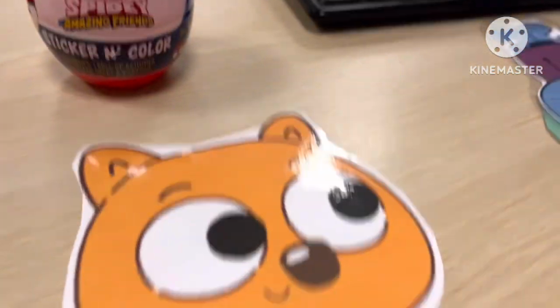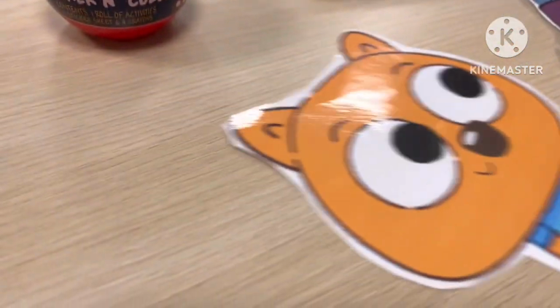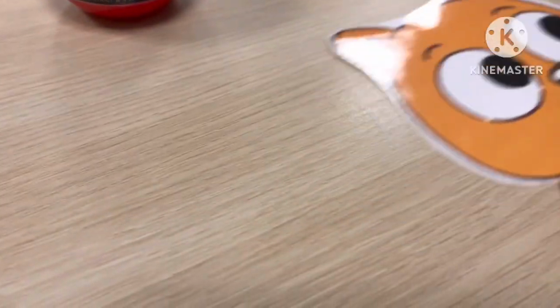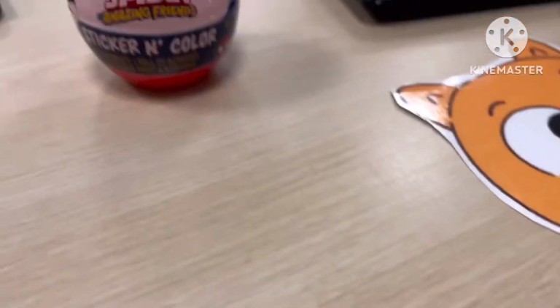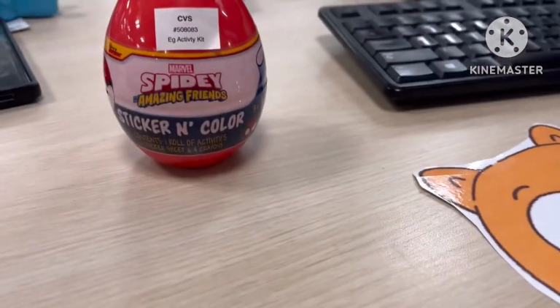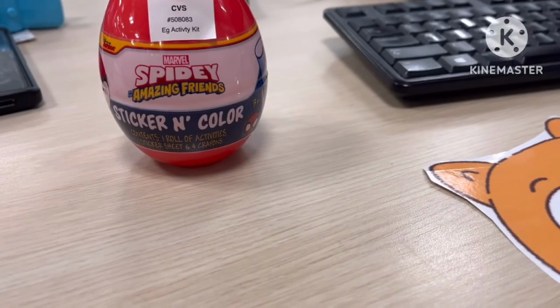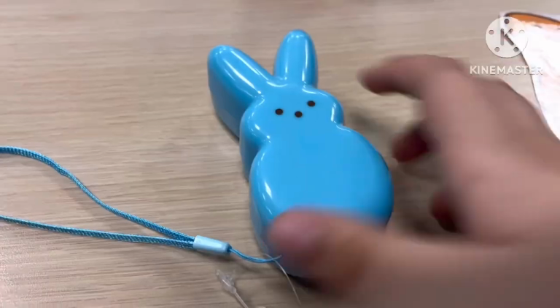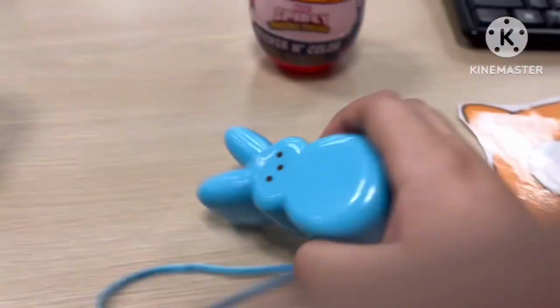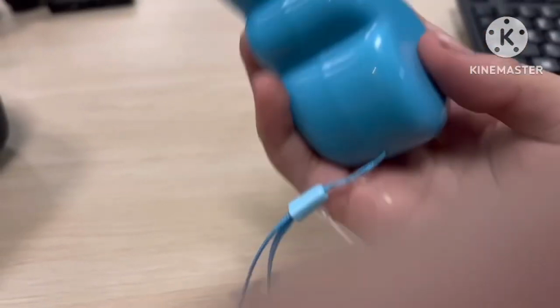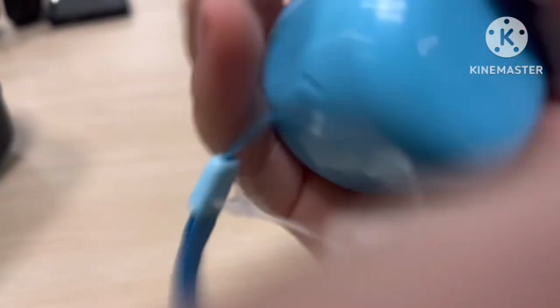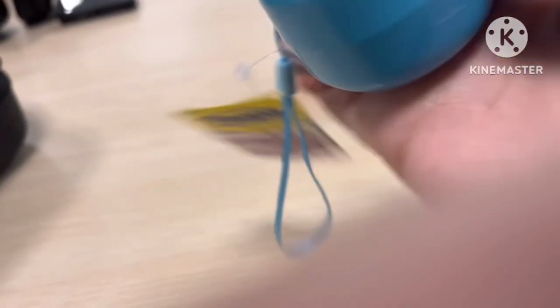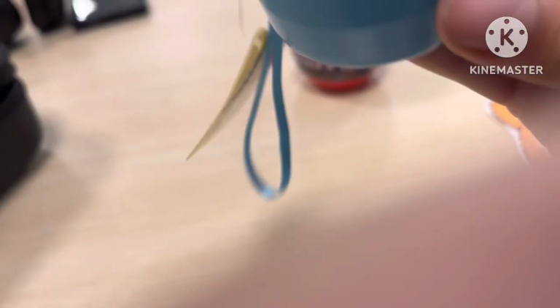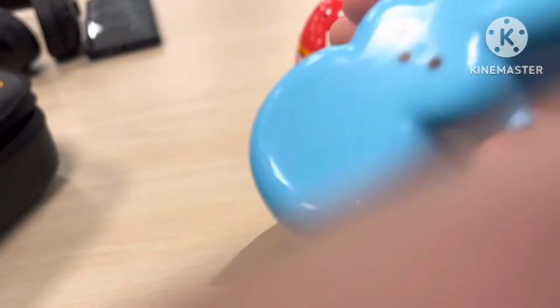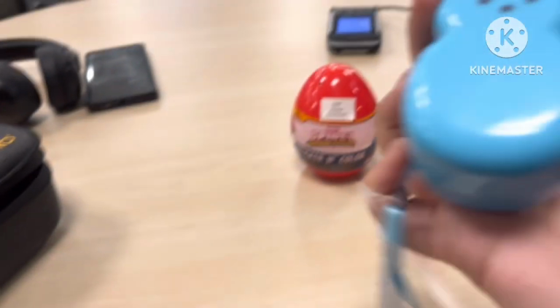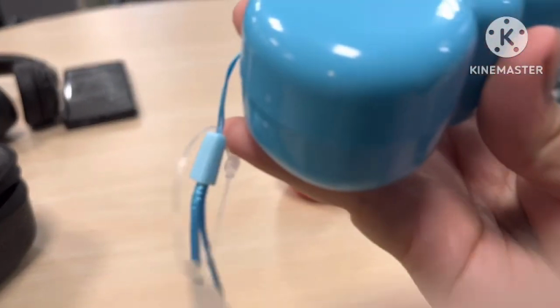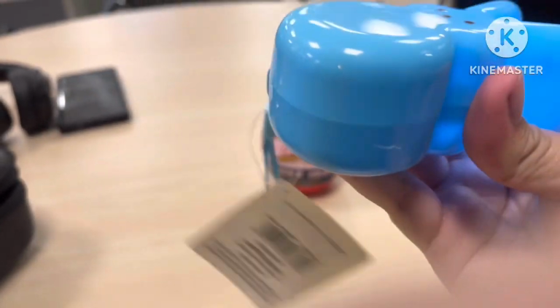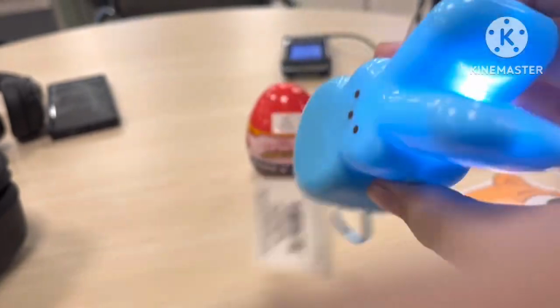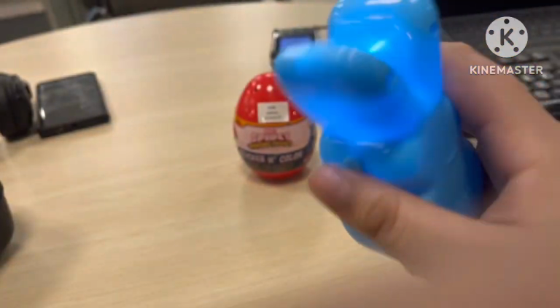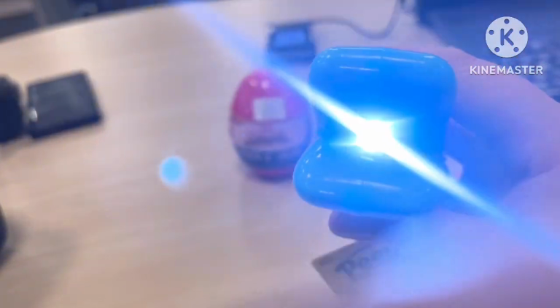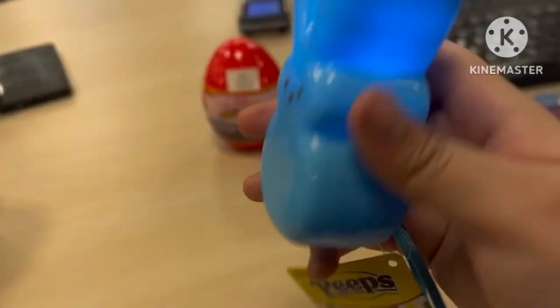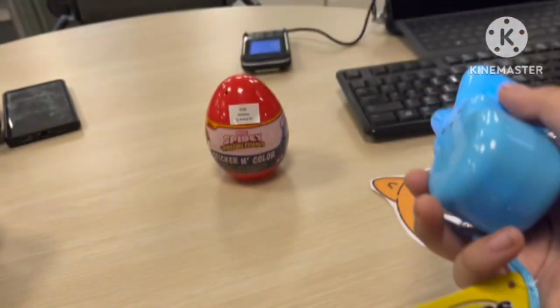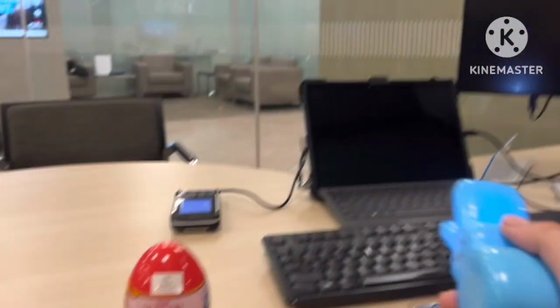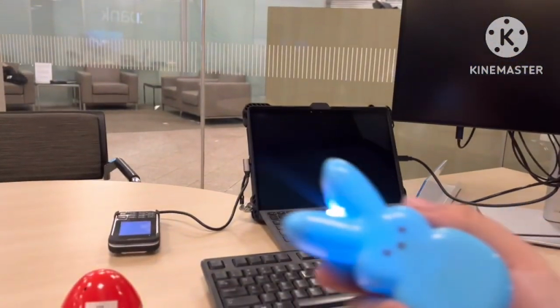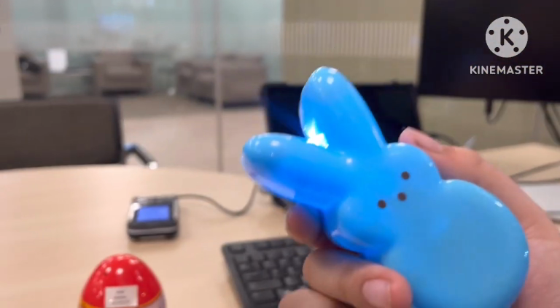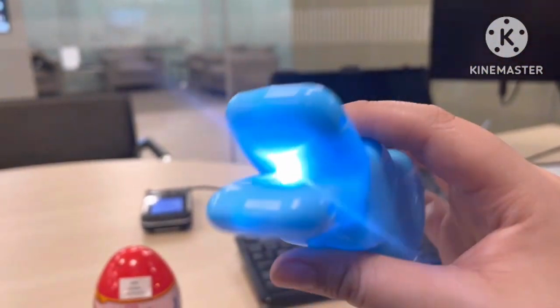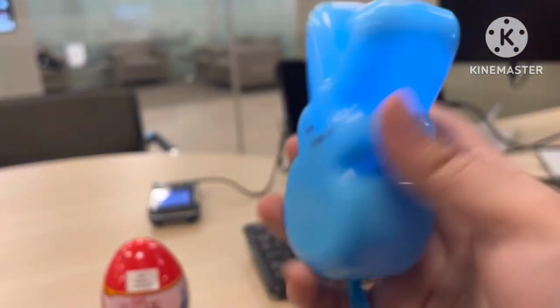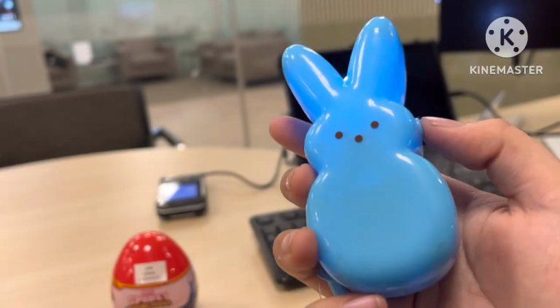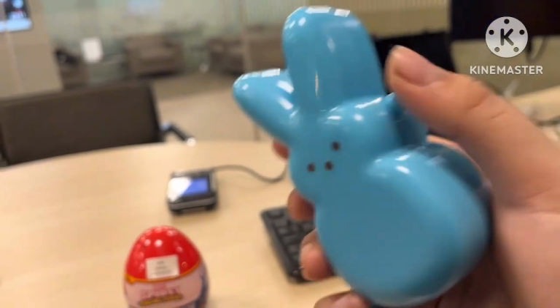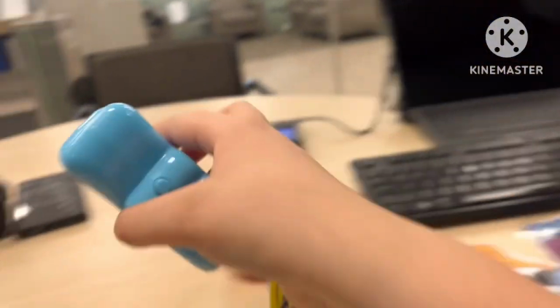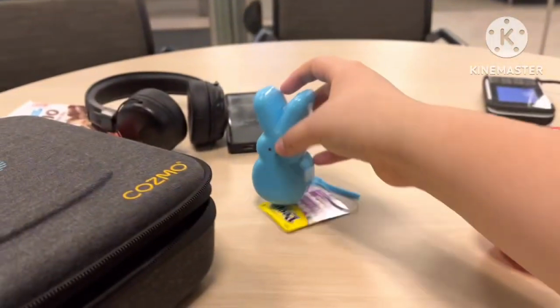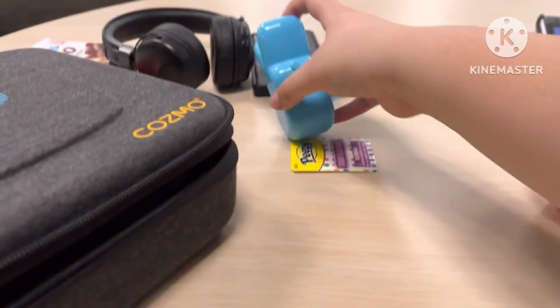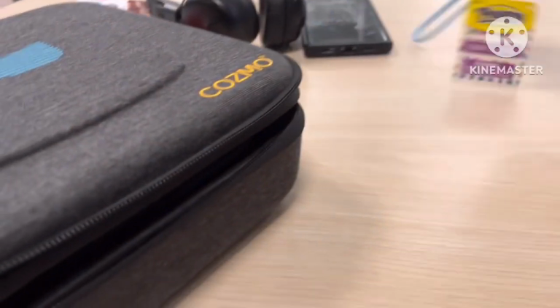Okay everyone, let's open this up. I also got the Peeps Light — this is the Peeps Bunny. I got this at CVS too. It looks nice, this Peeps Bunny looks cool. Okay, let's put it here.